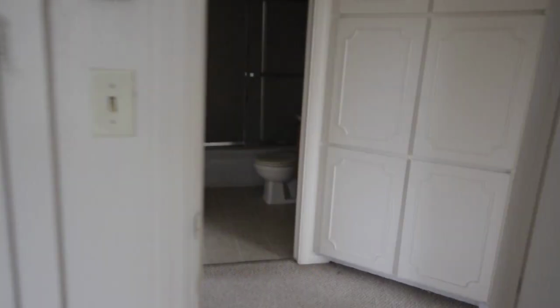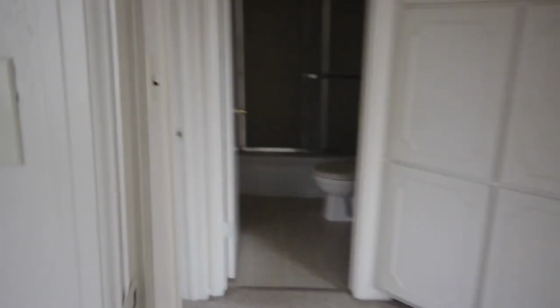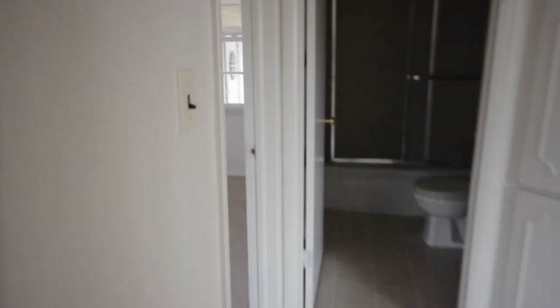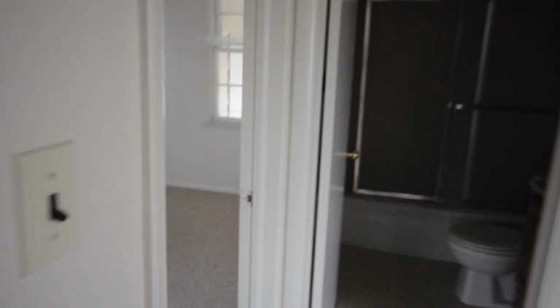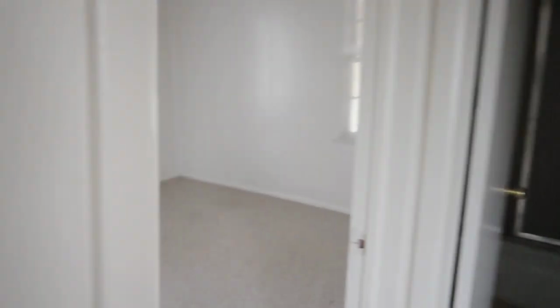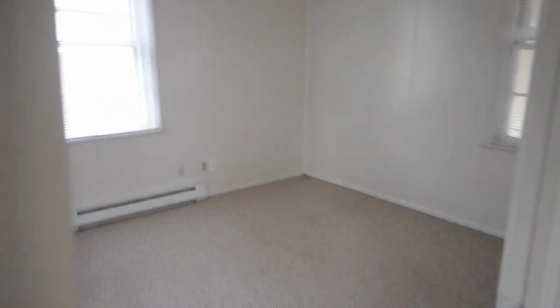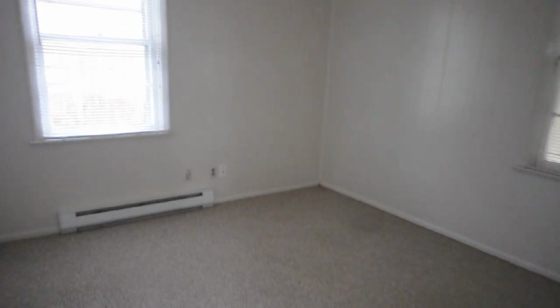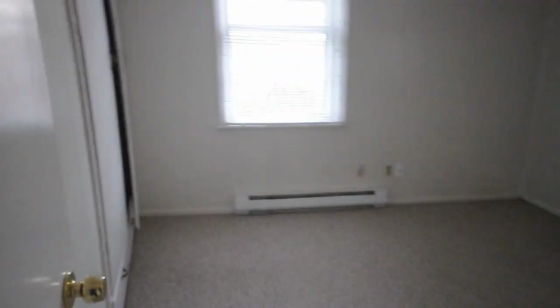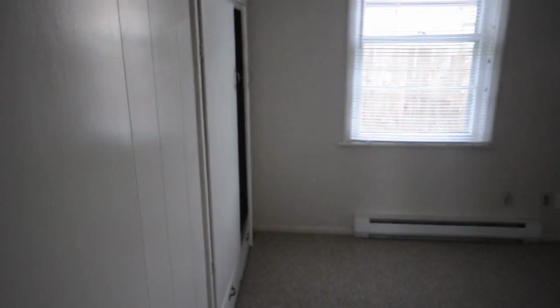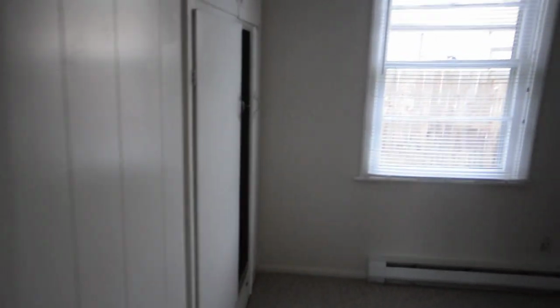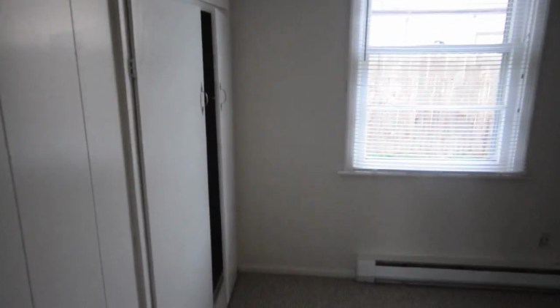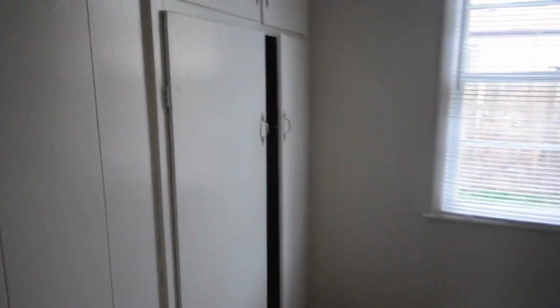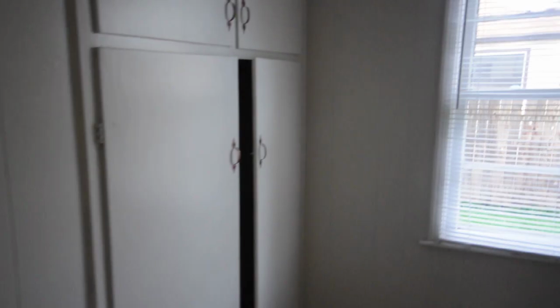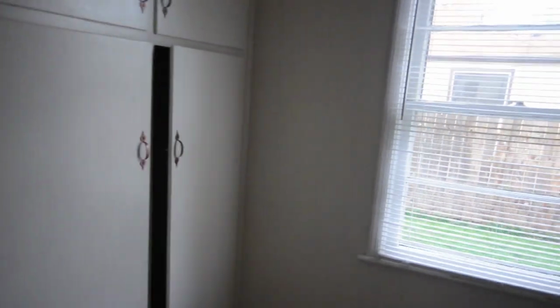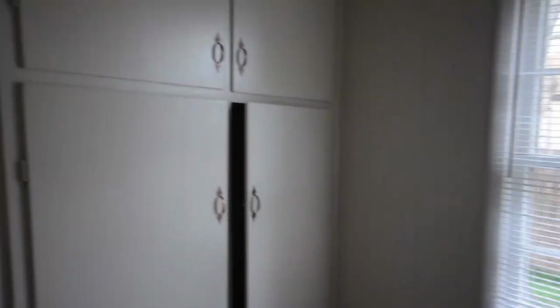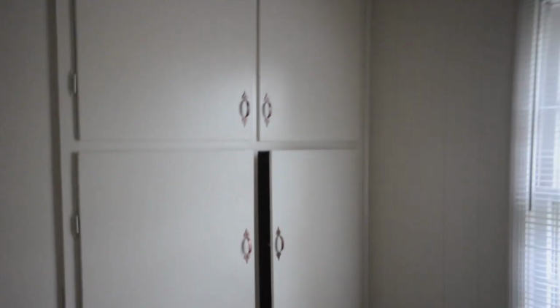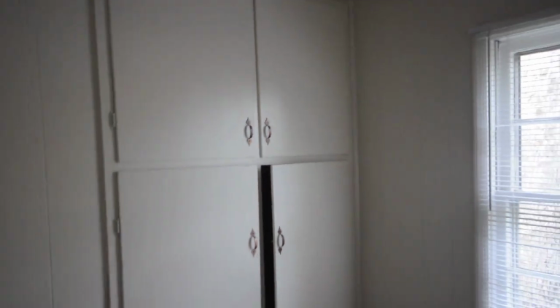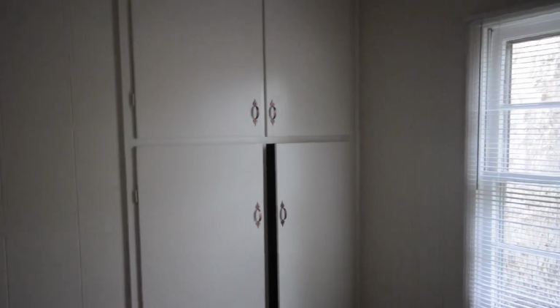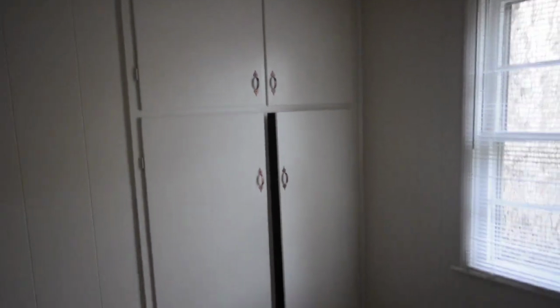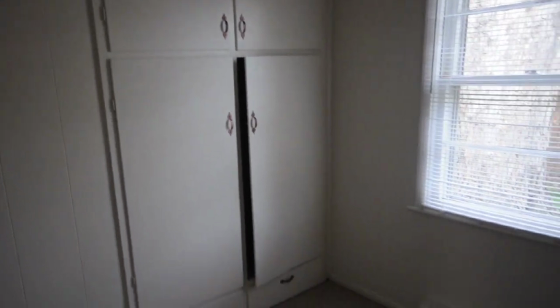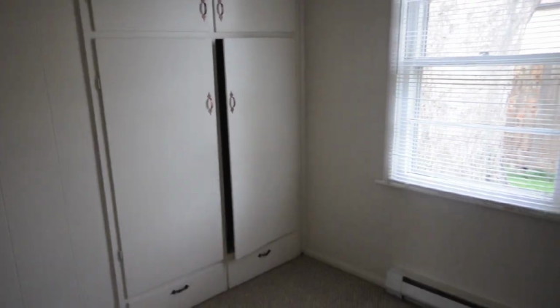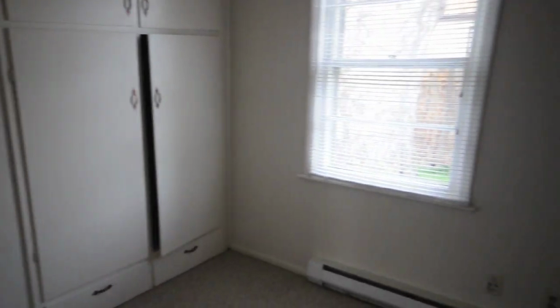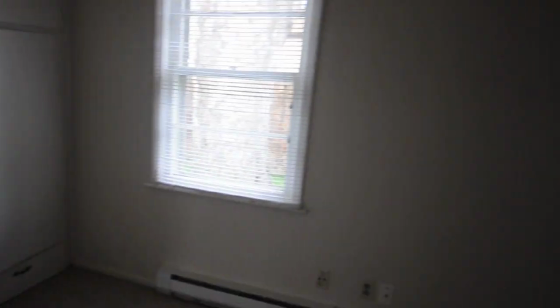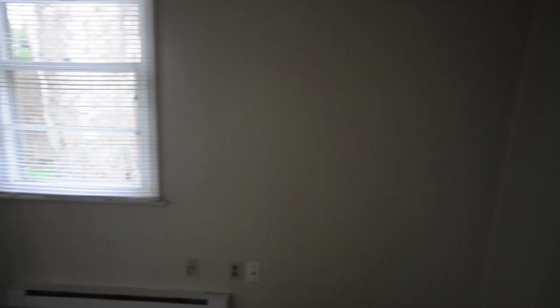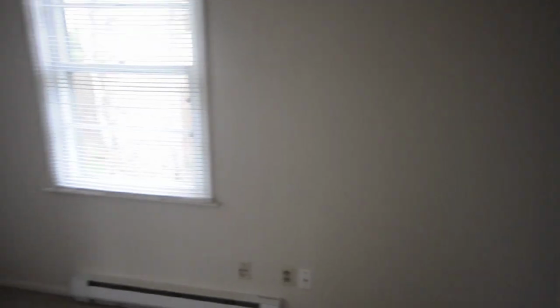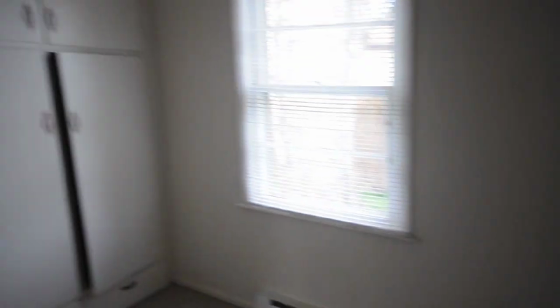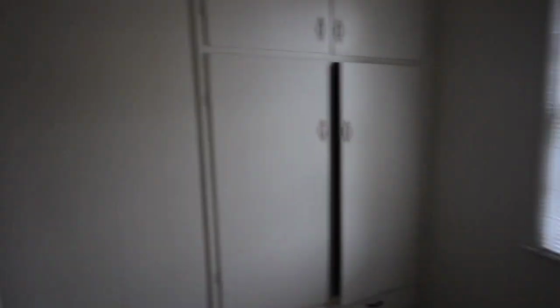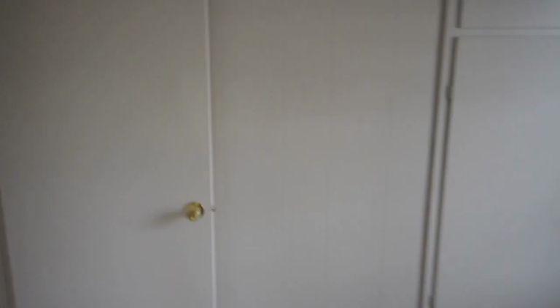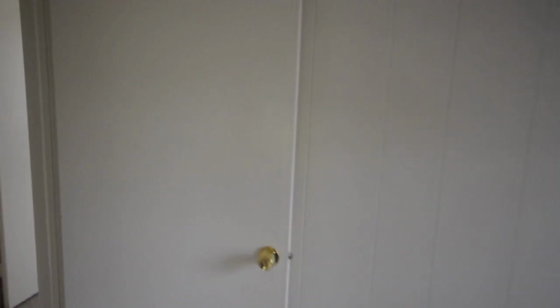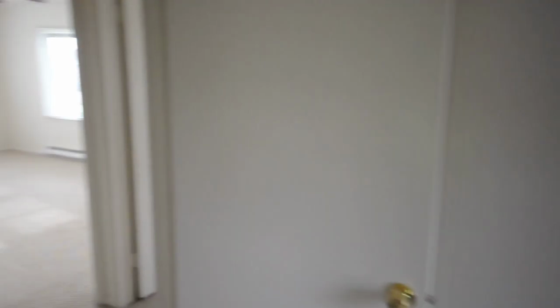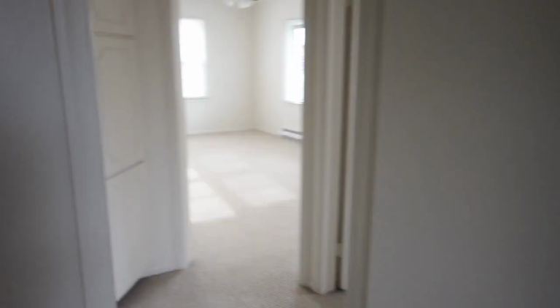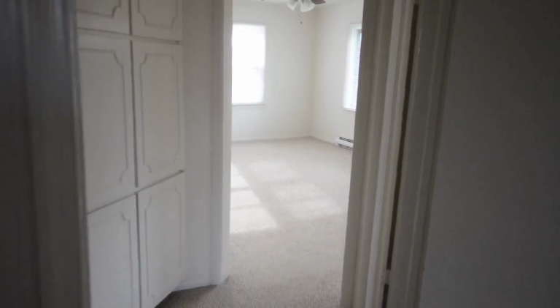Next door is another bedroom as well, again with plenty of storage space. It's an older home, but it's well maintained — very clean with fresh paint.